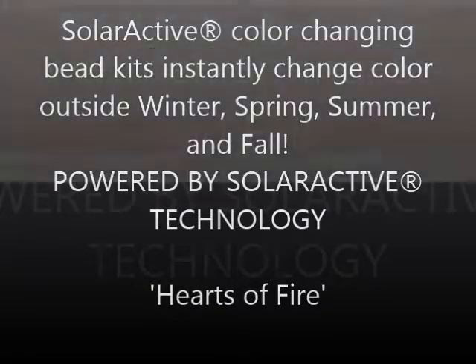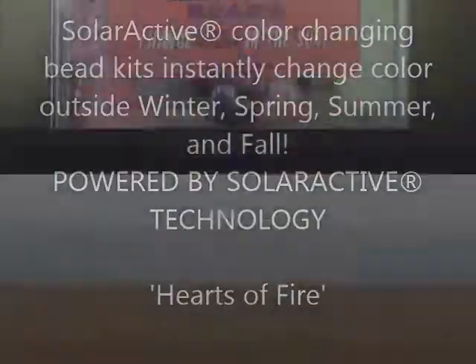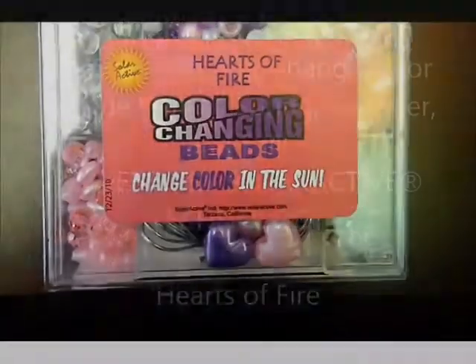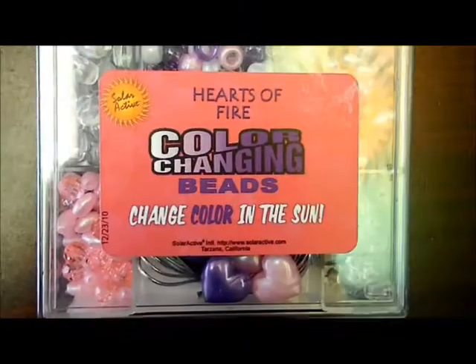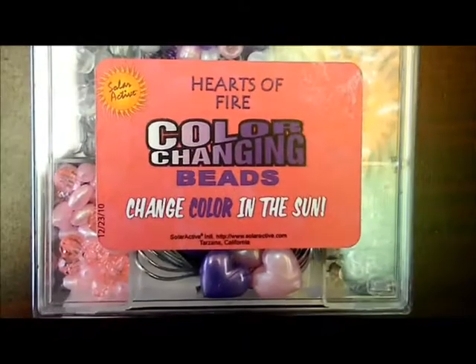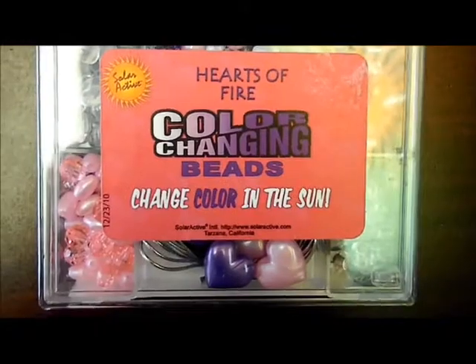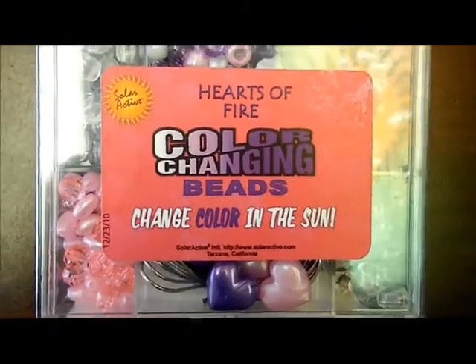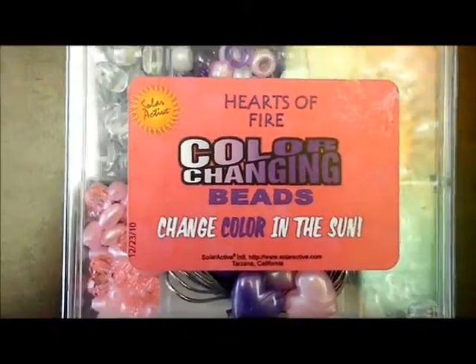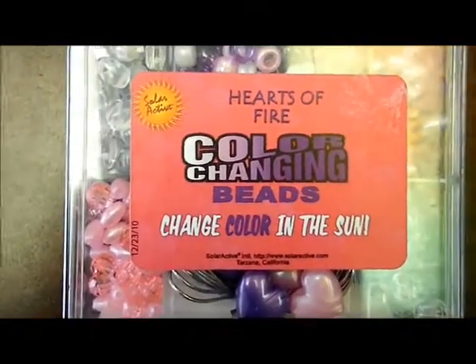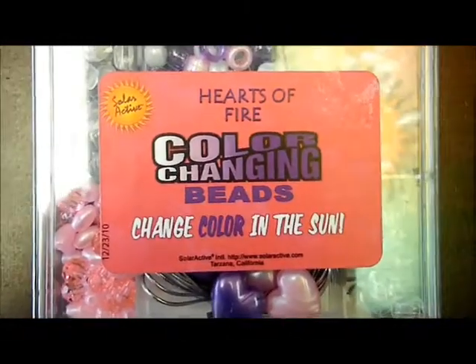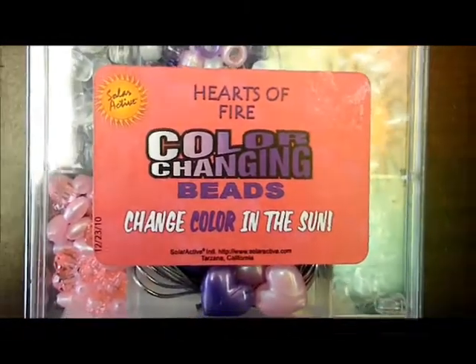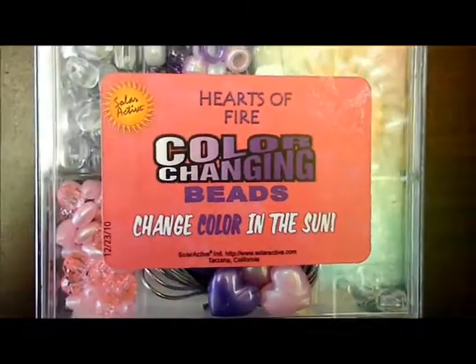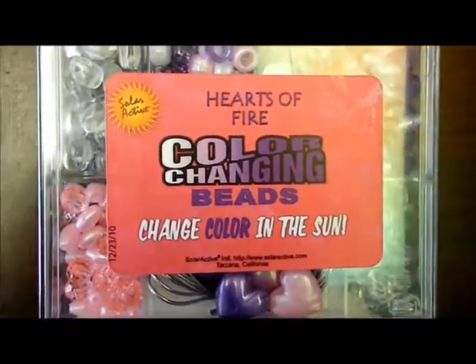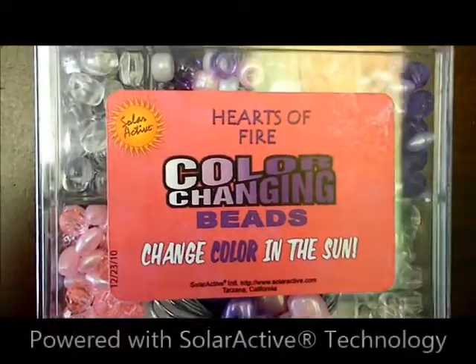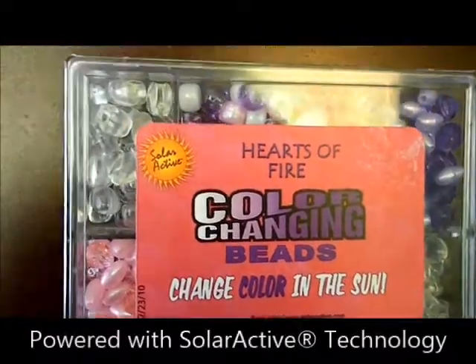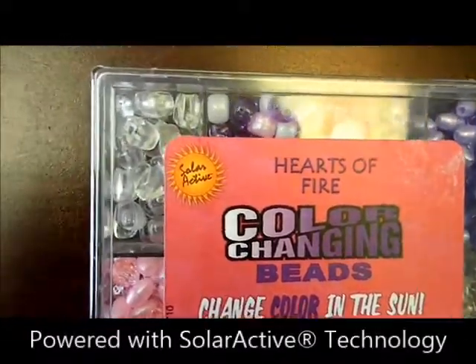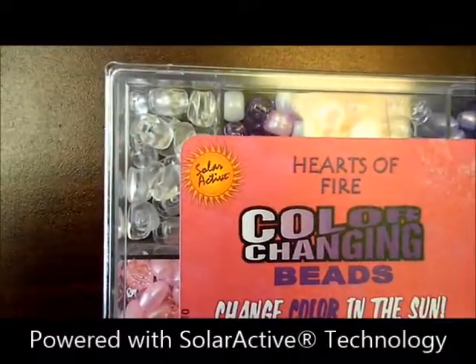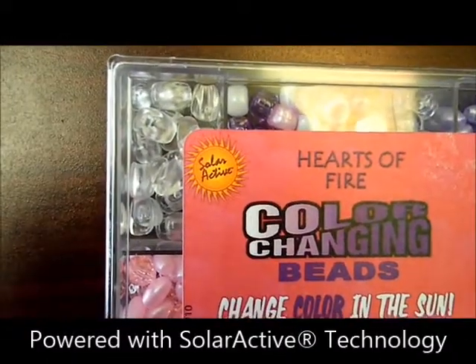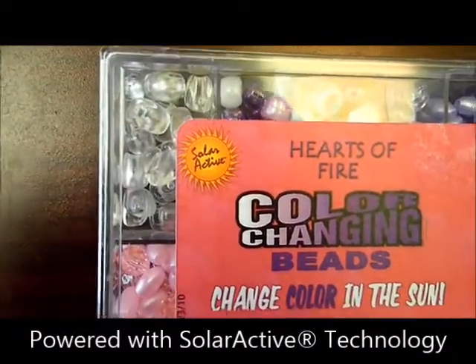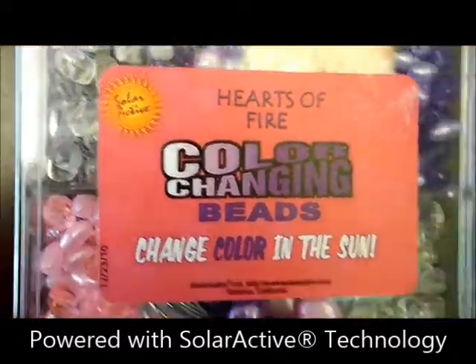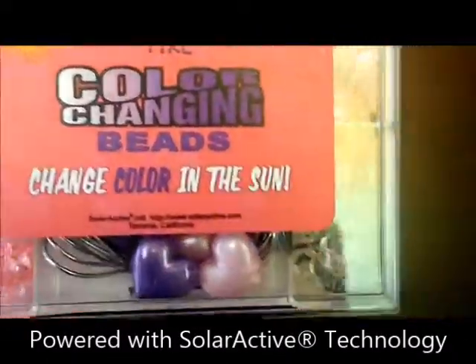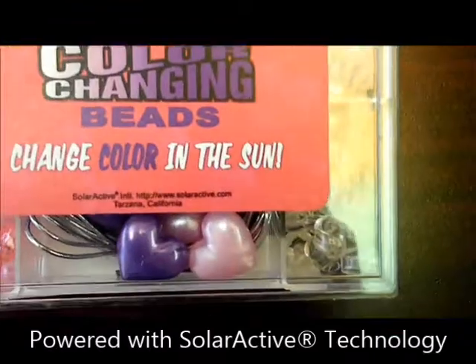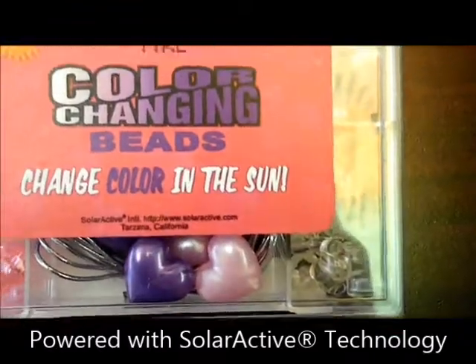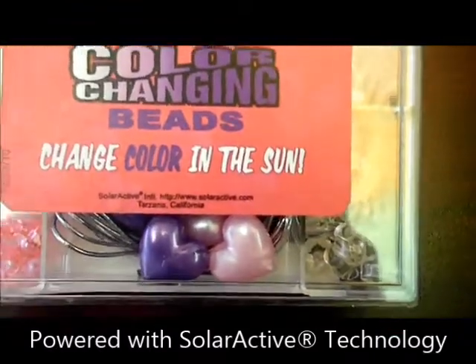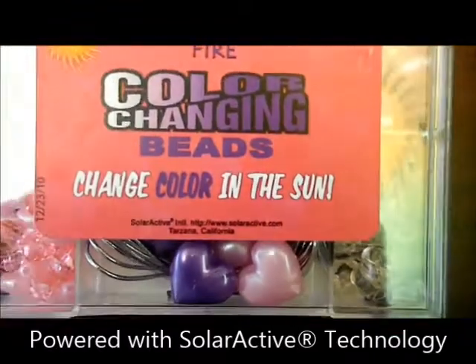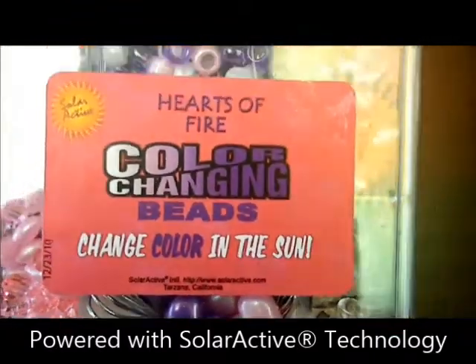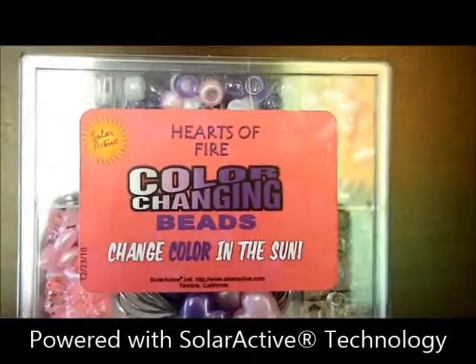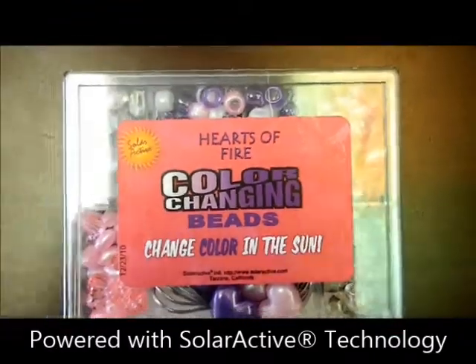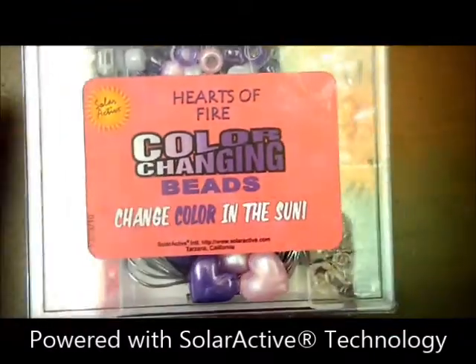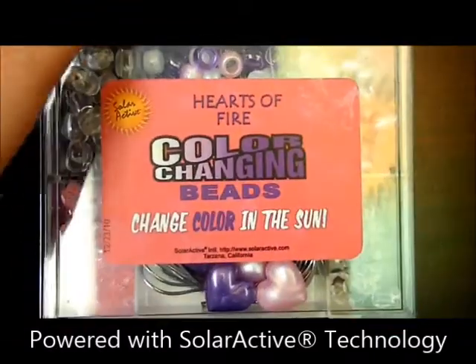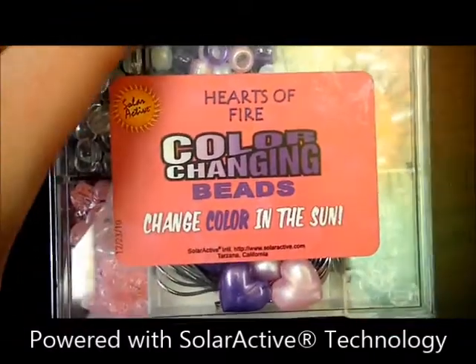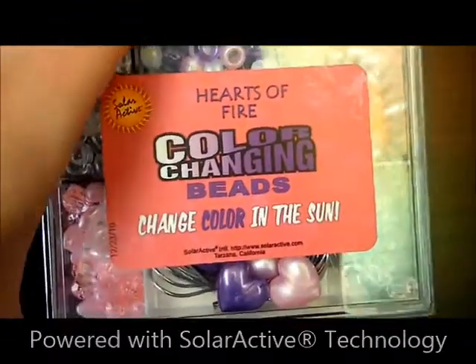Here's our Hearts of Fire color changing bead kit by SolarActive International. Some of these beads change color in the sun because they're powered by SolarActive technology. Let's take a look inside and see what you get.